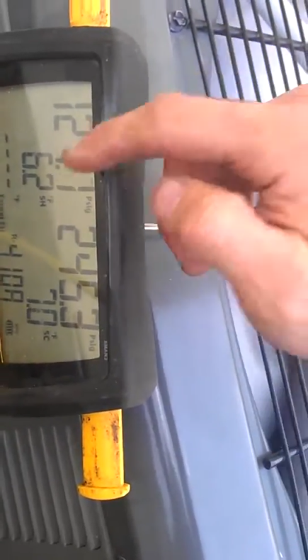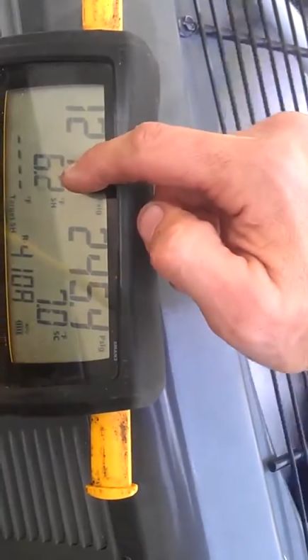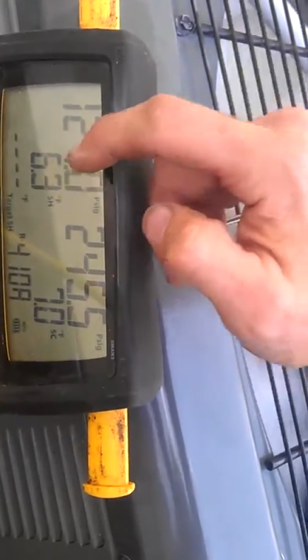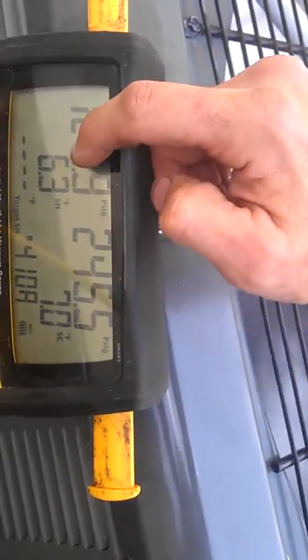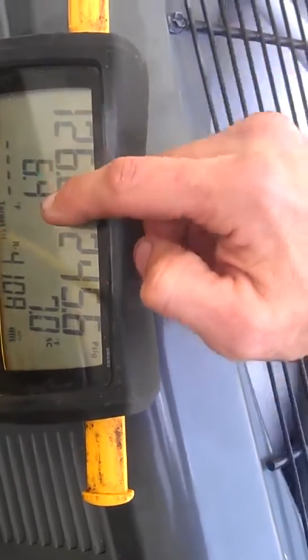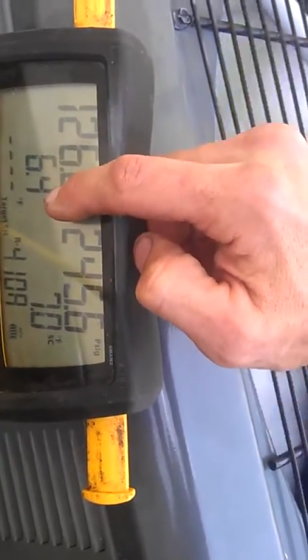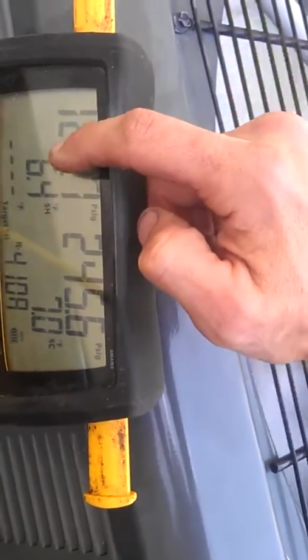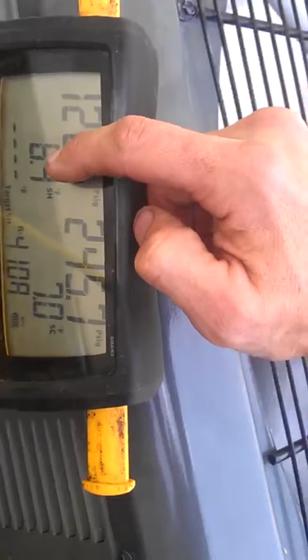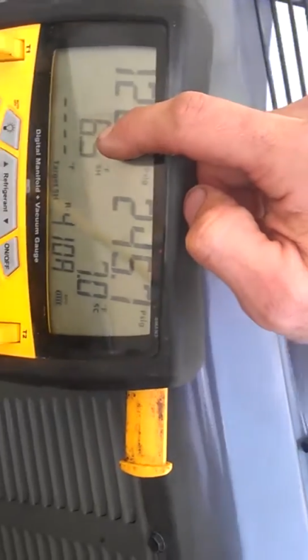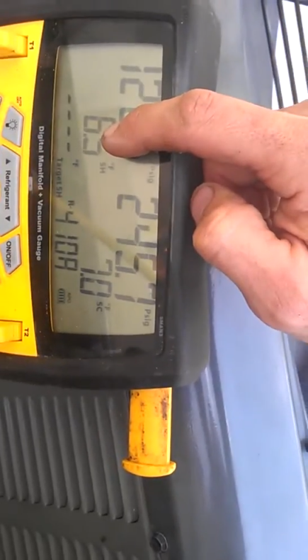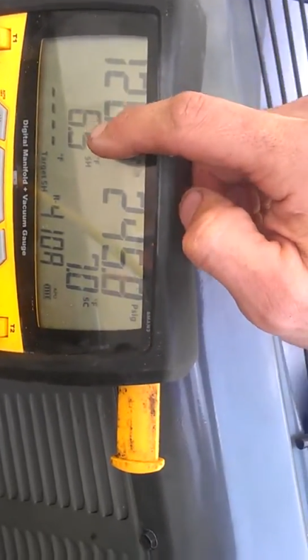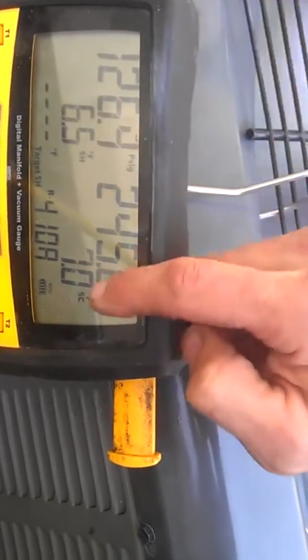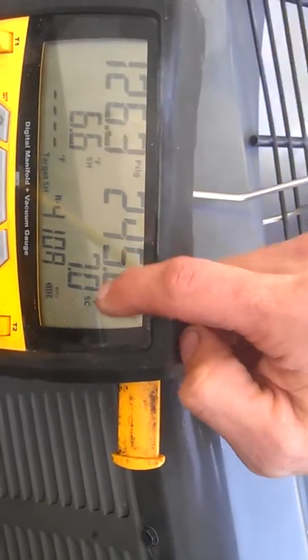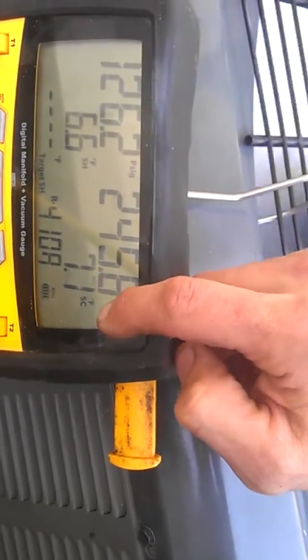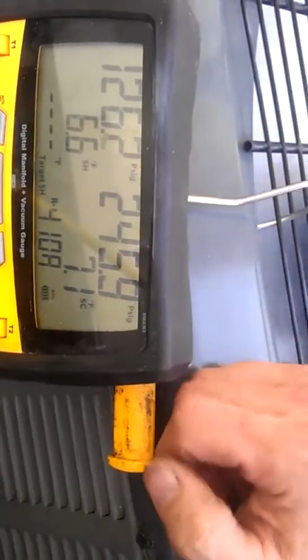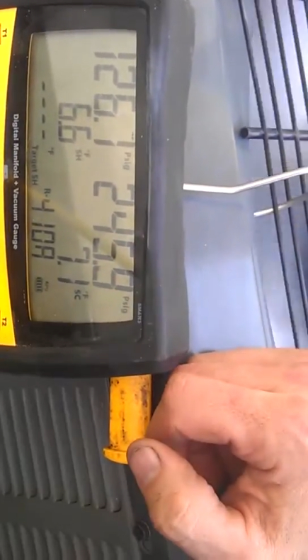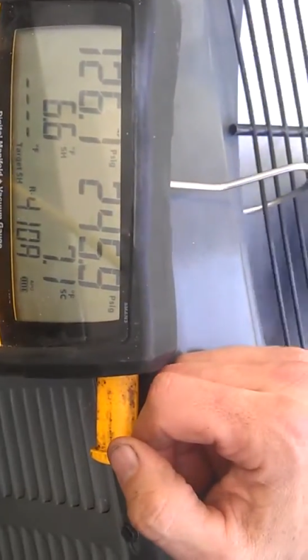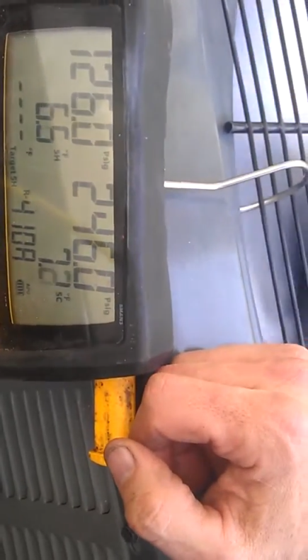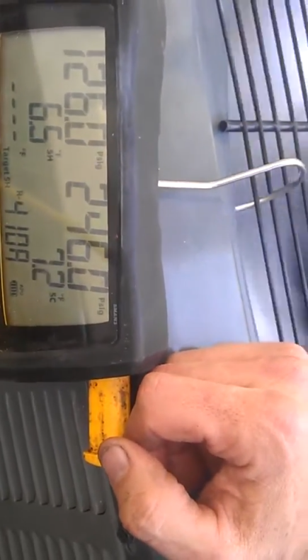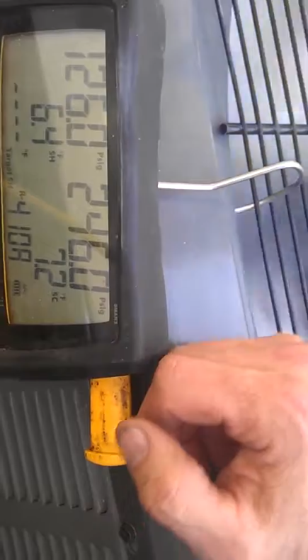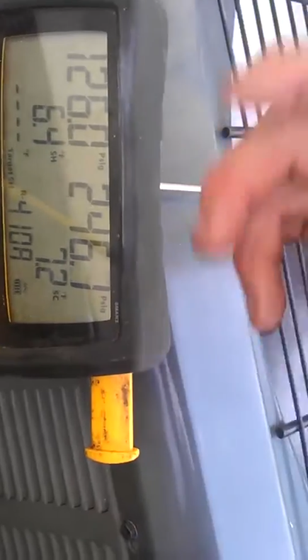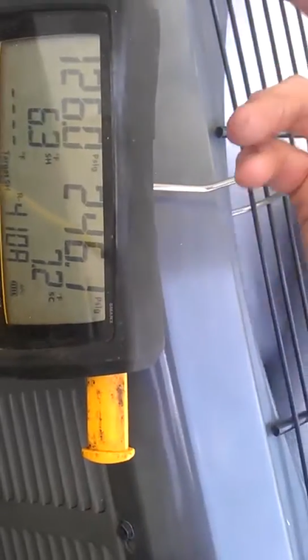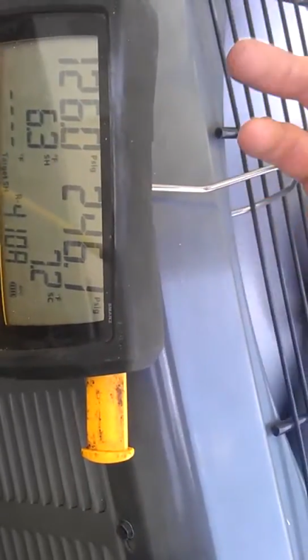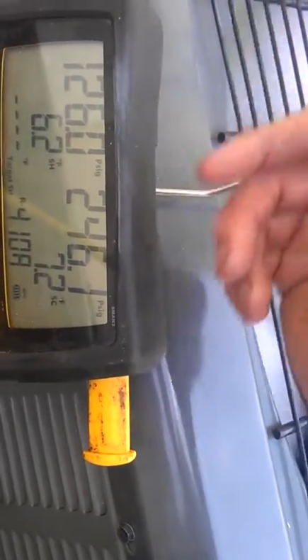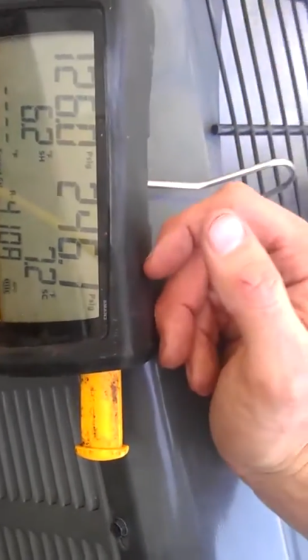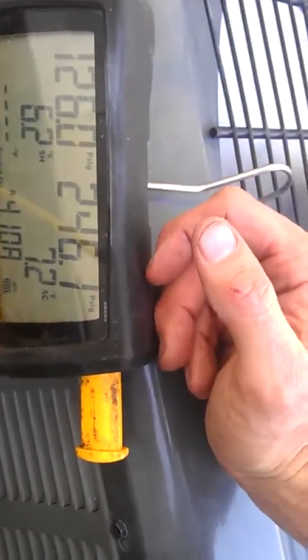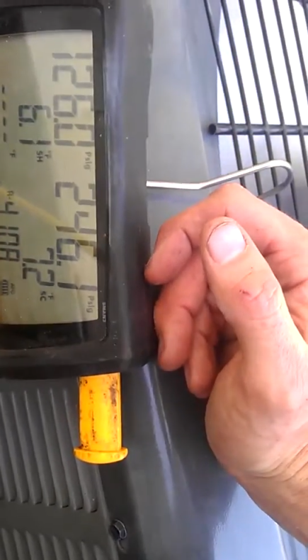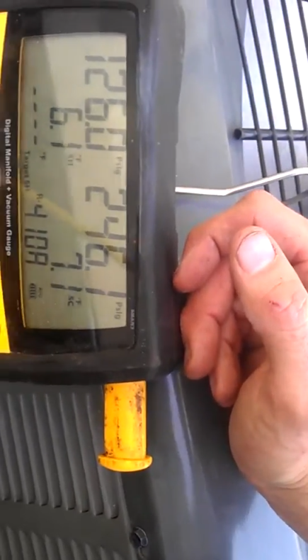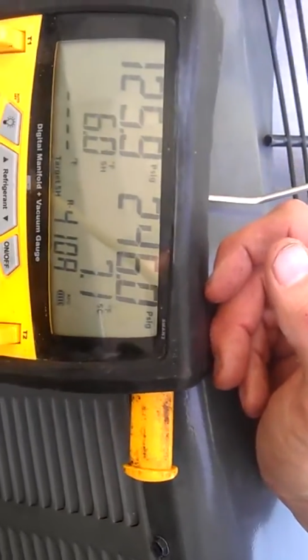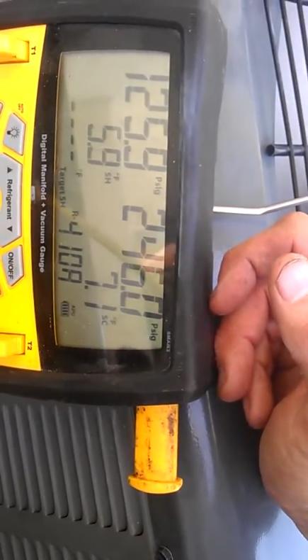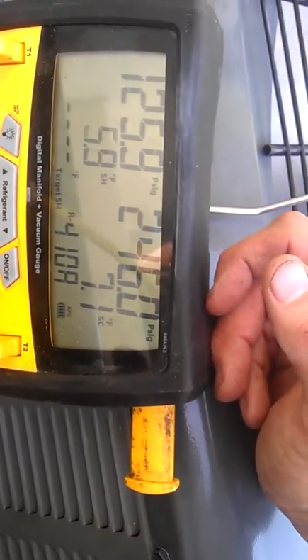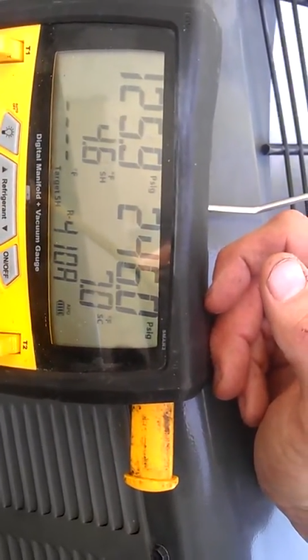What you want to get is five to seven degrees of superheat, and seven to nine on the subcool. It has to be running for about 10, 15, 20 minutes. Sometimes it seems like they have to run more with a longer line set.